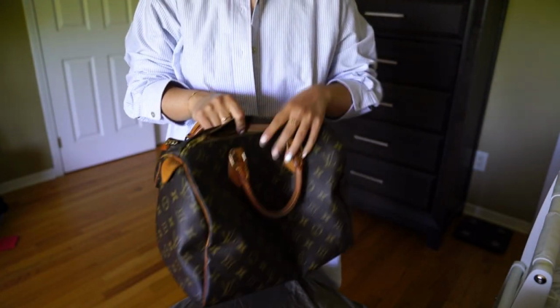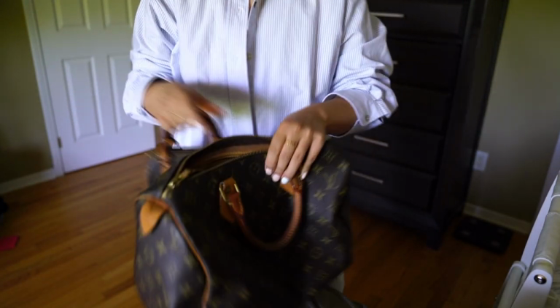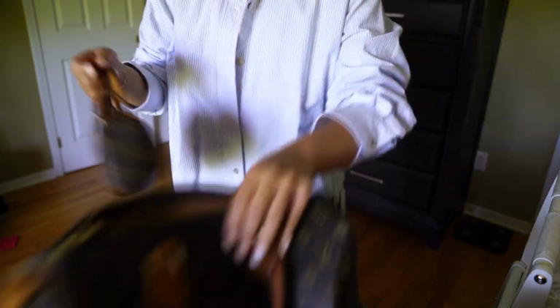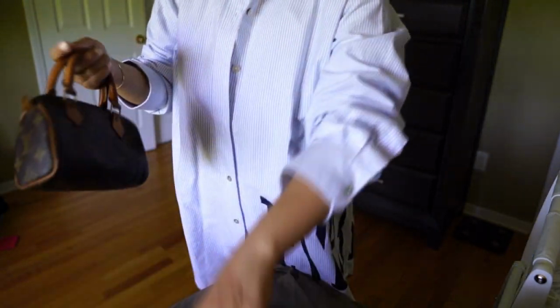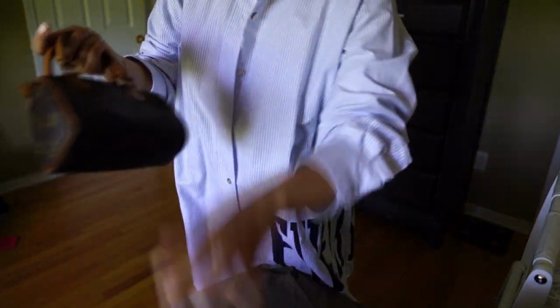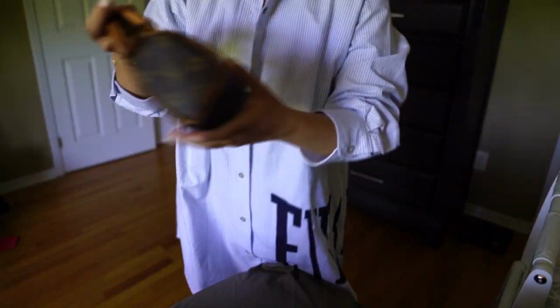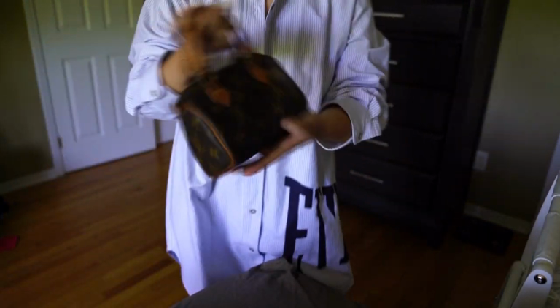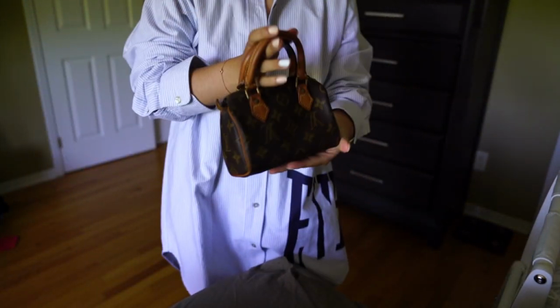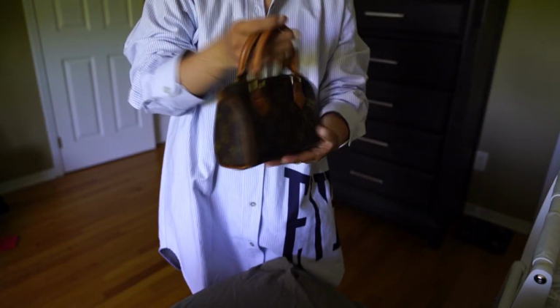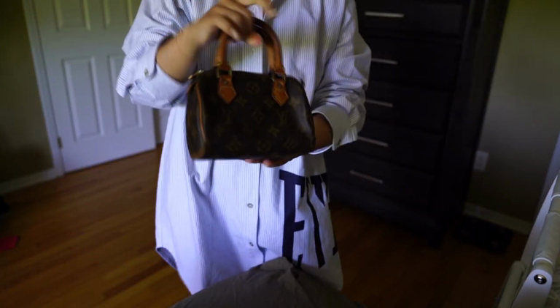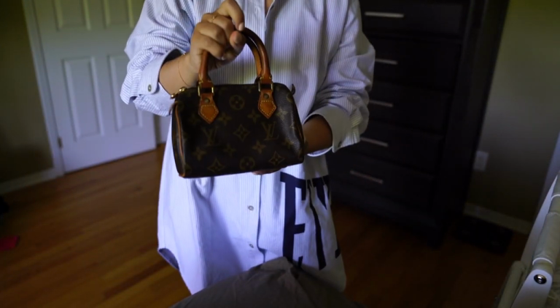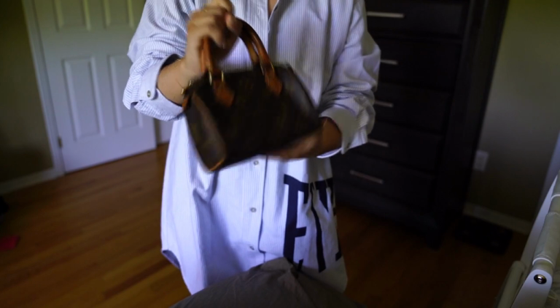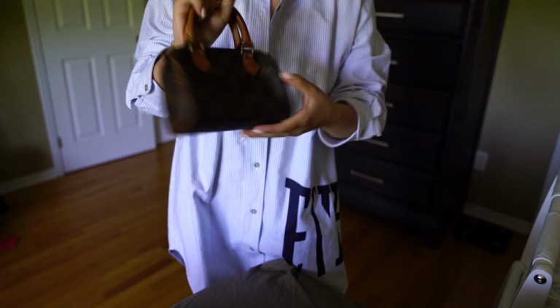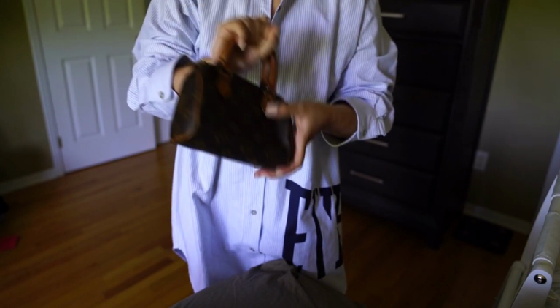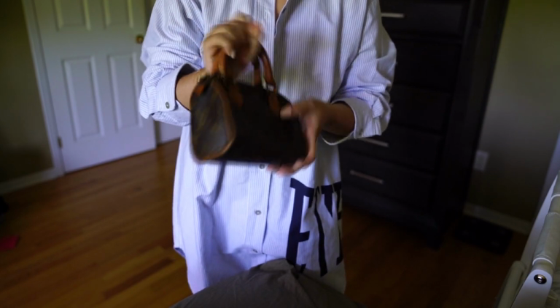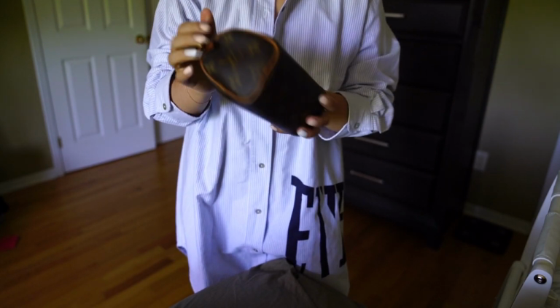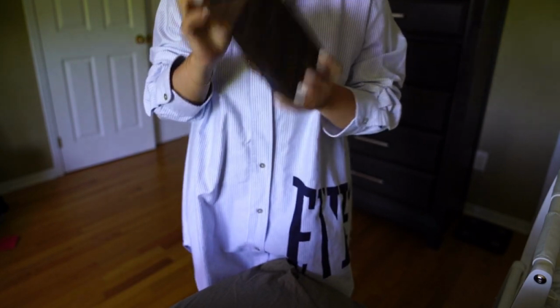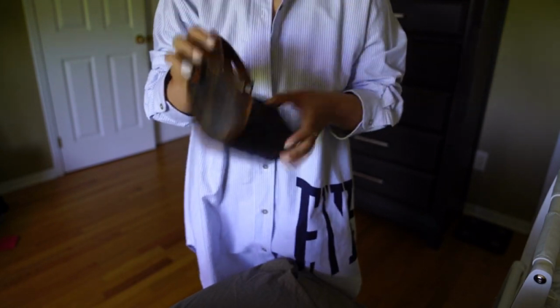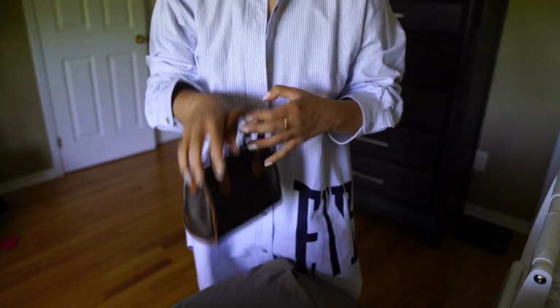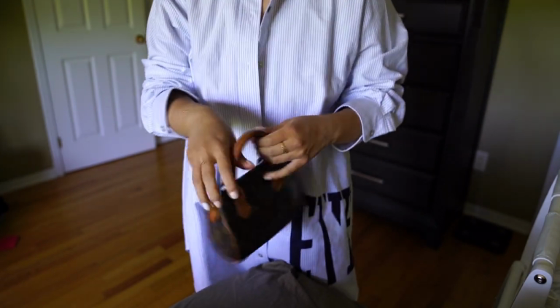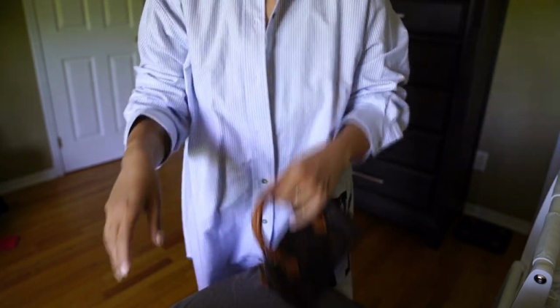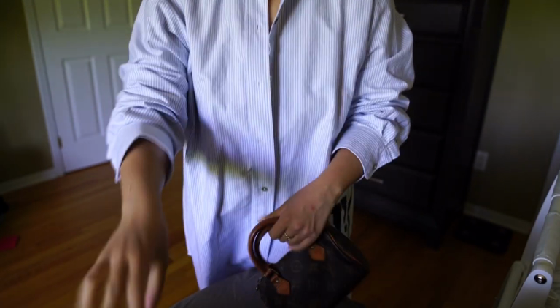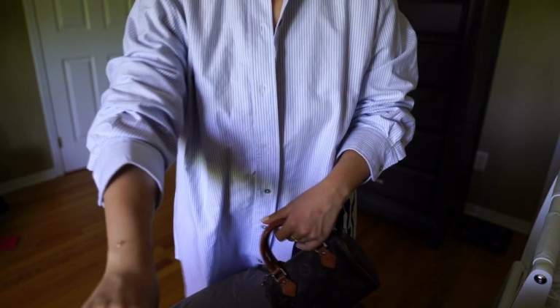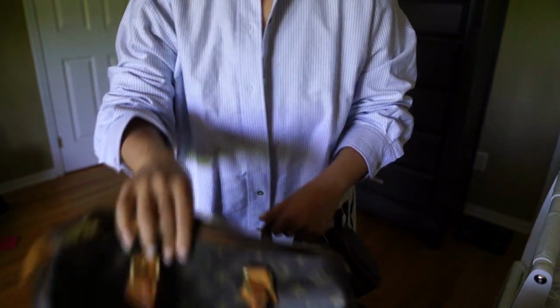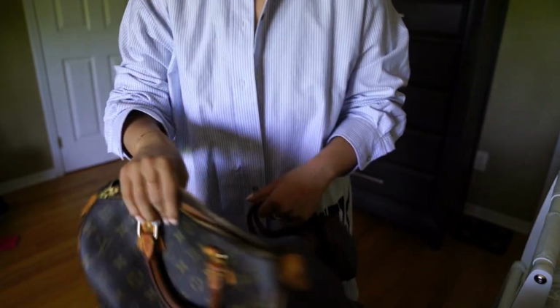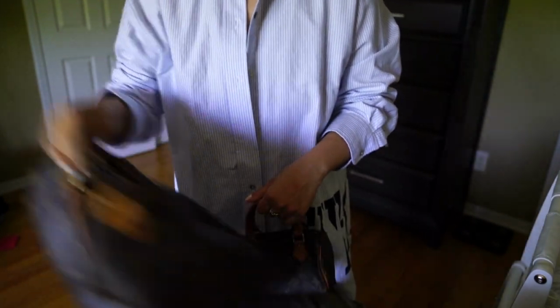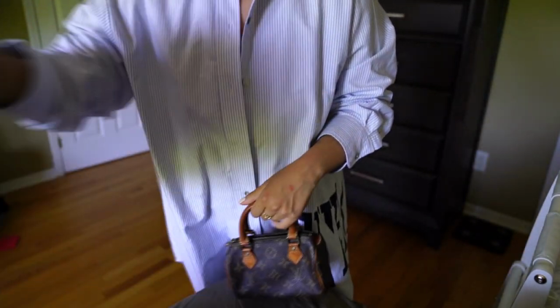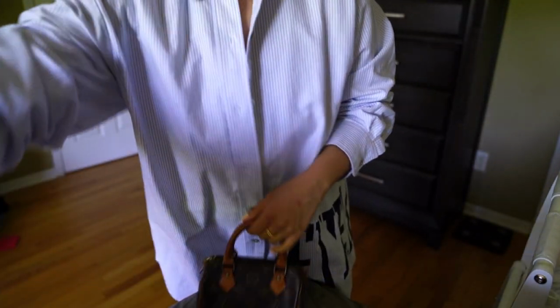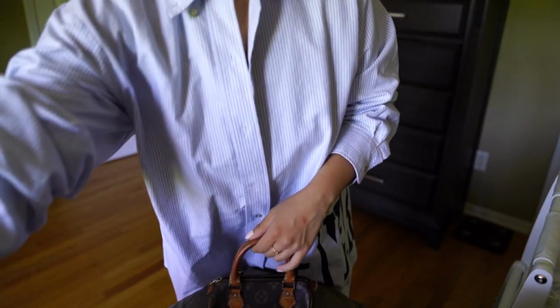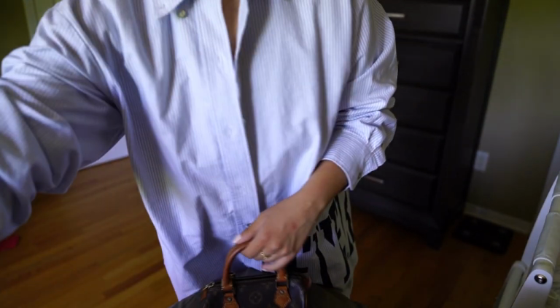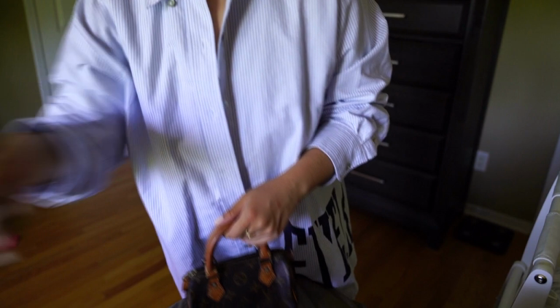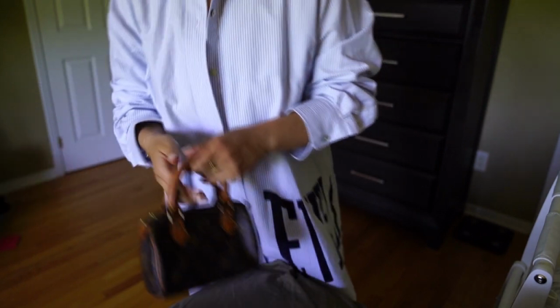This one here is my most recent addition — a mini speedy. Super, super cute and I've actually been using it a lot lately.